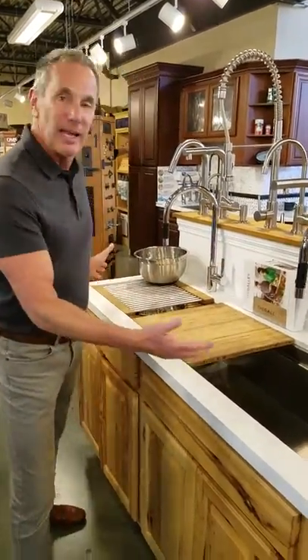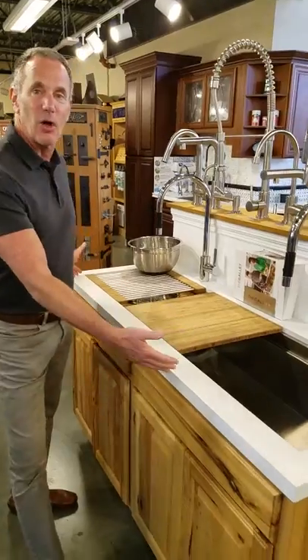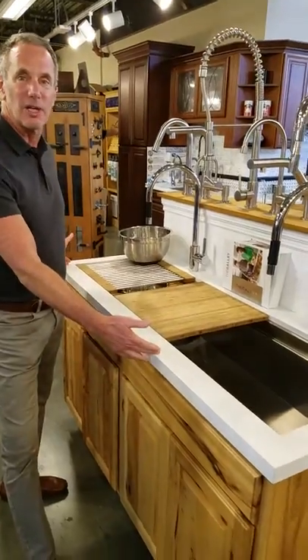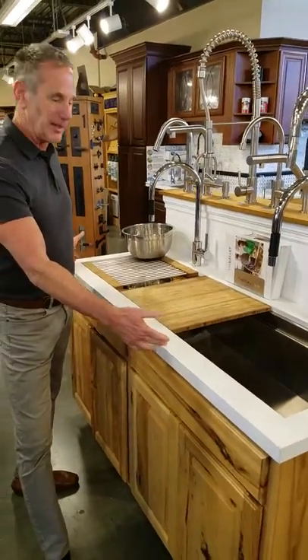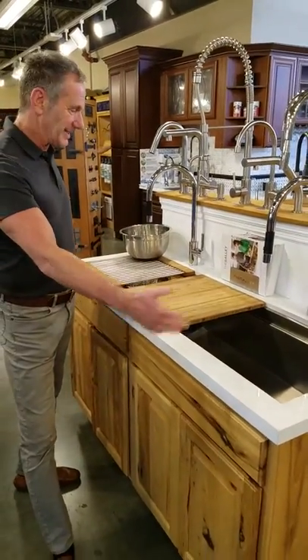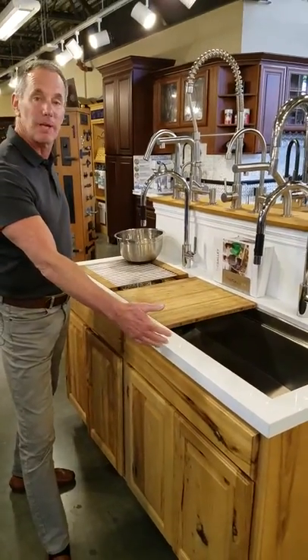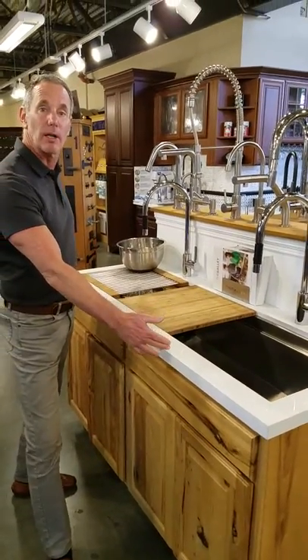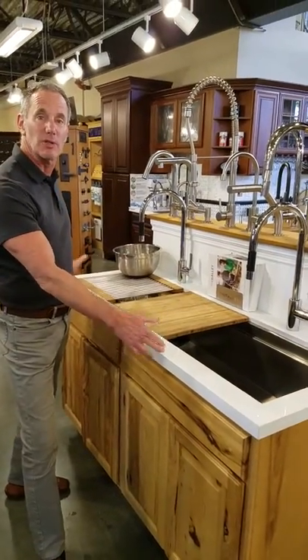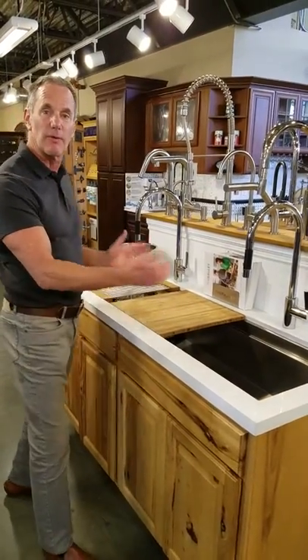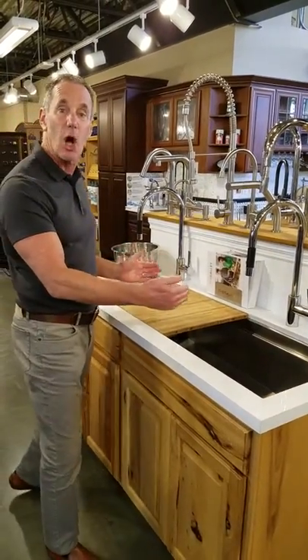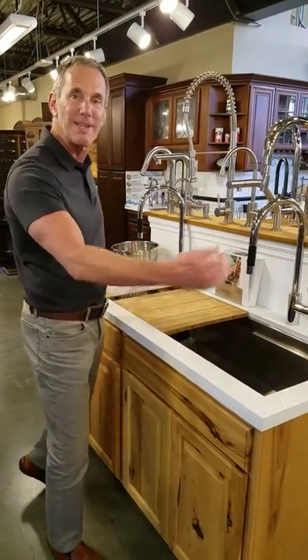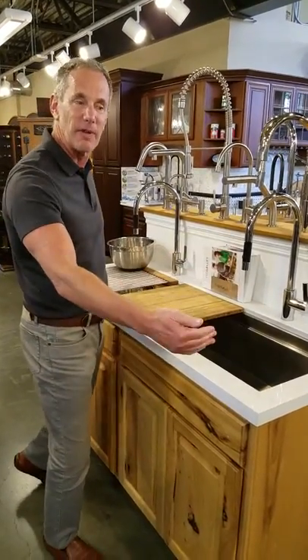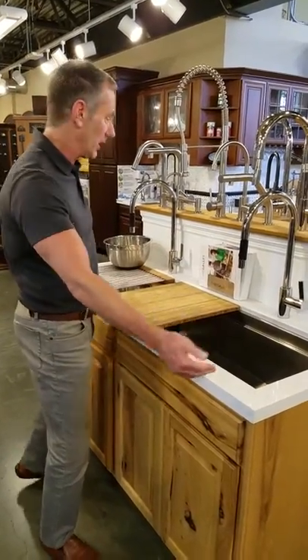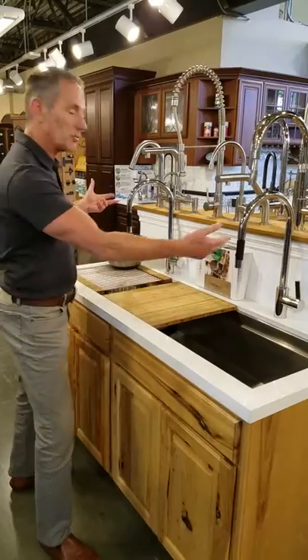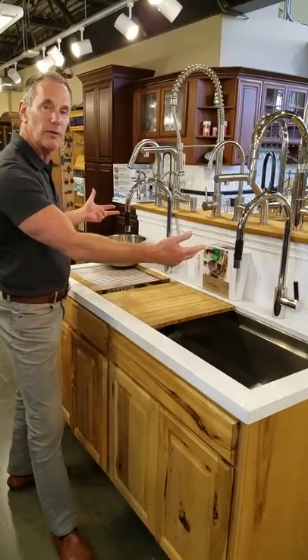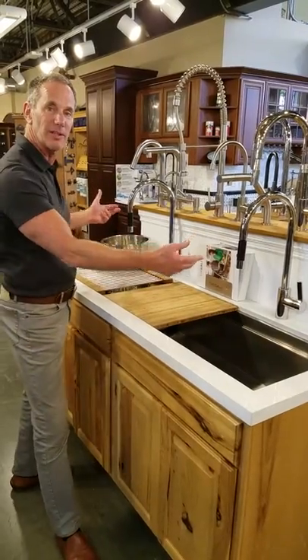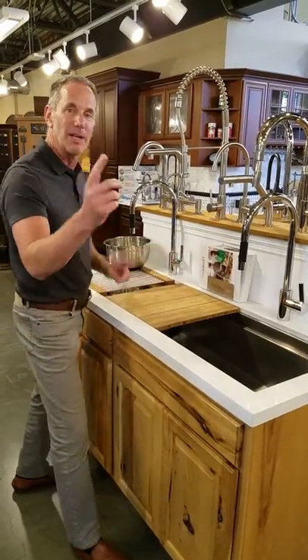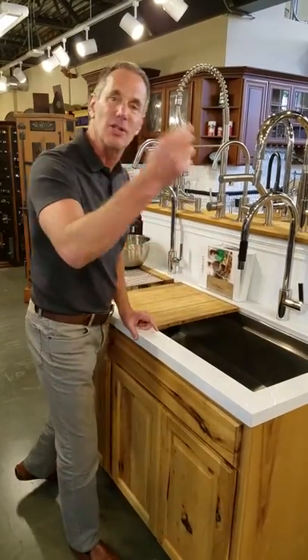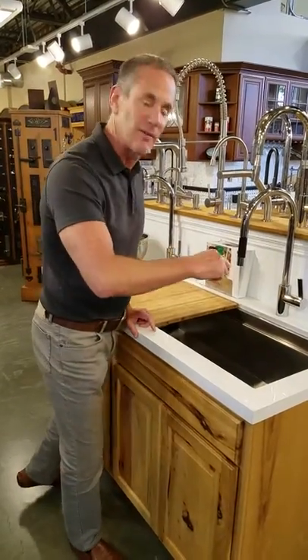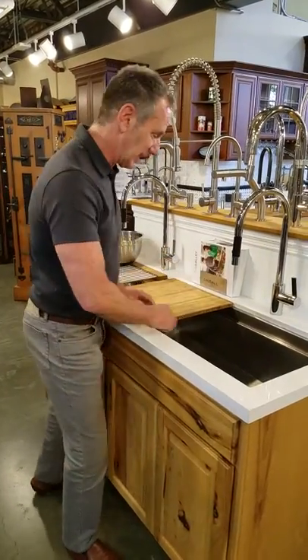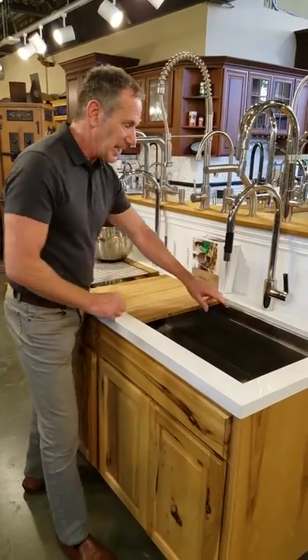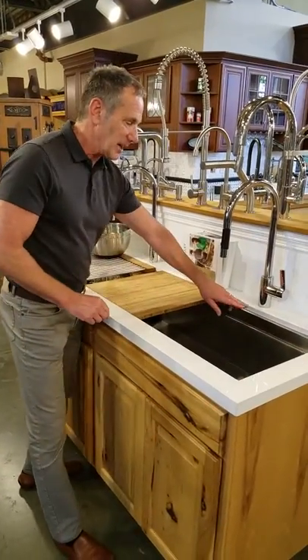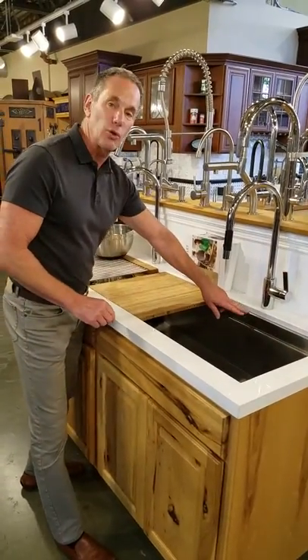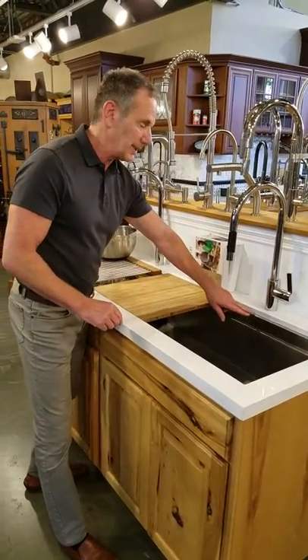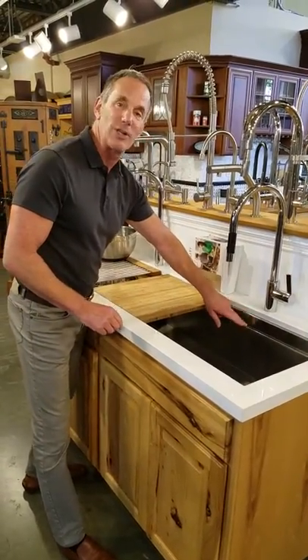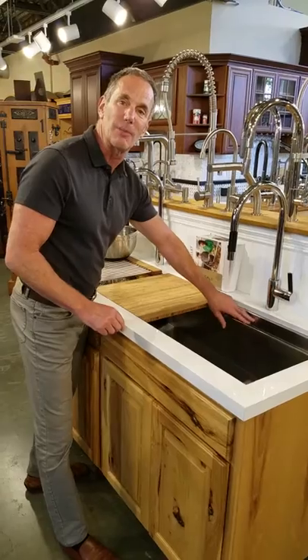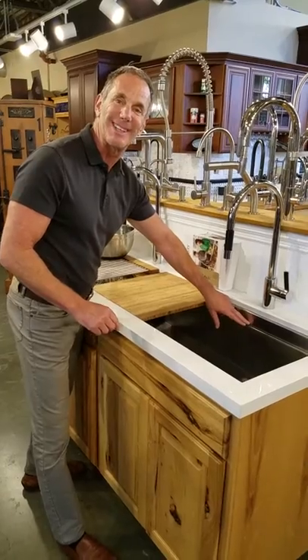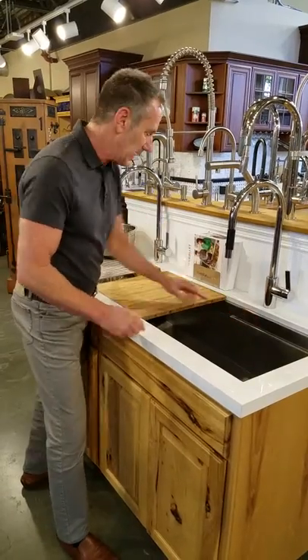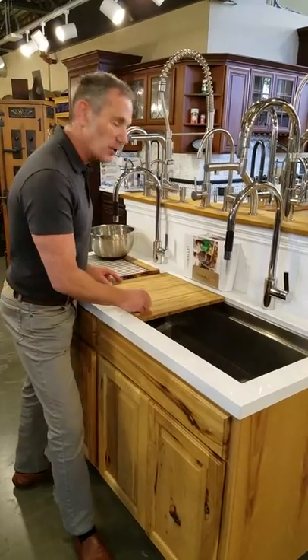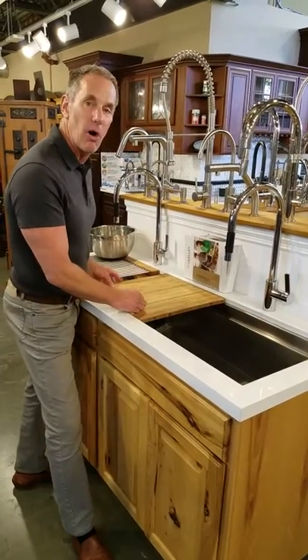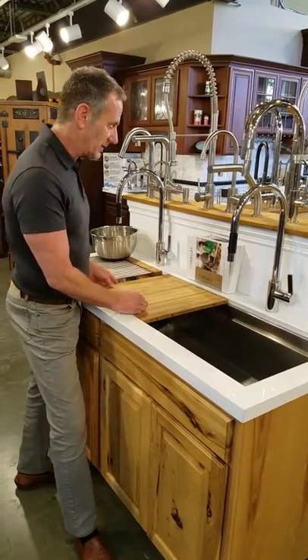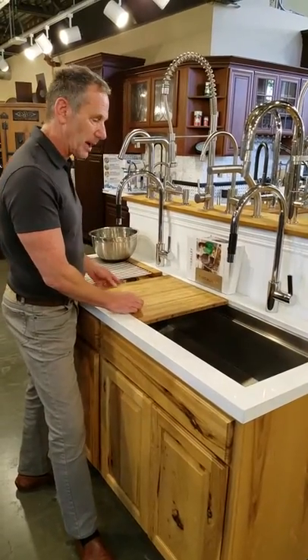This is called the workstation — I think it's the middle model. It comes in 24 inch all the way up to seven feet long. It's got two faucets, but here's the genius of this sink: it's got two little ledges built into the sink and you have all these fantastic options.